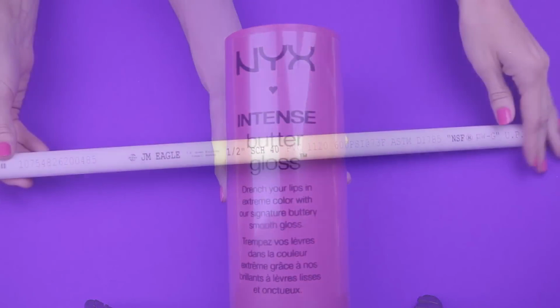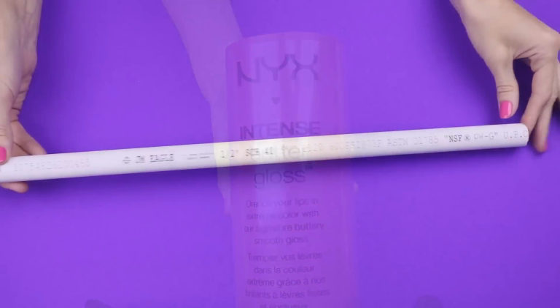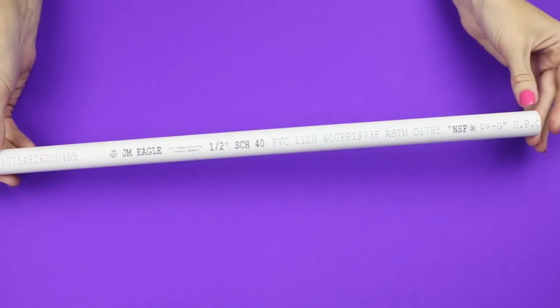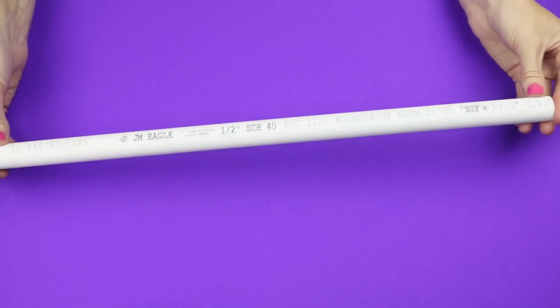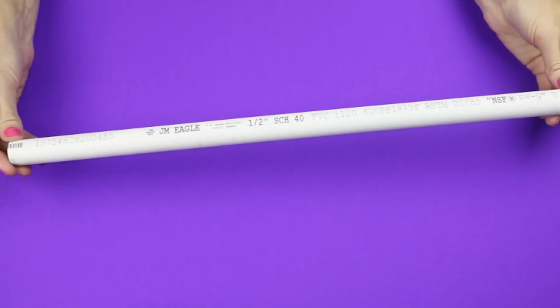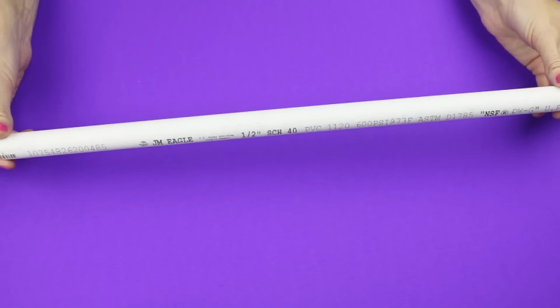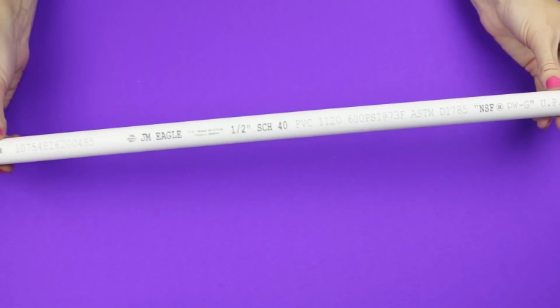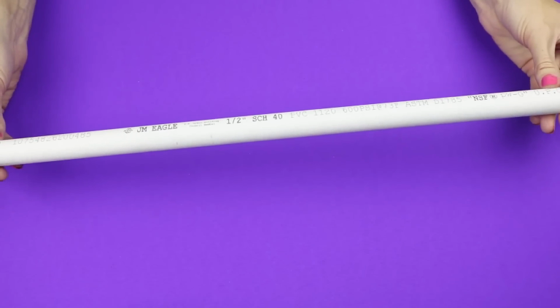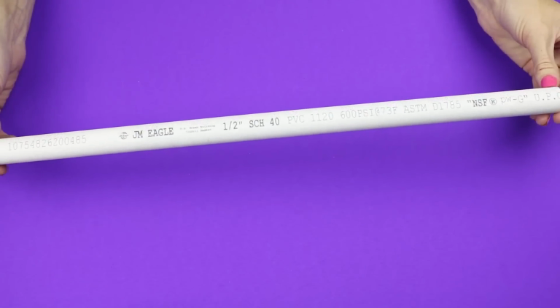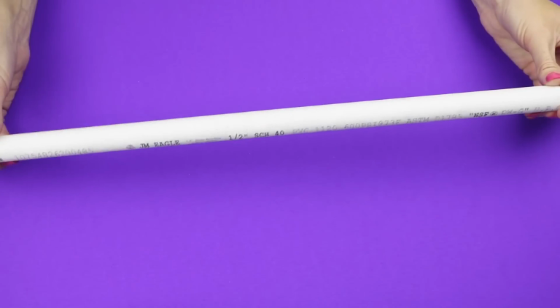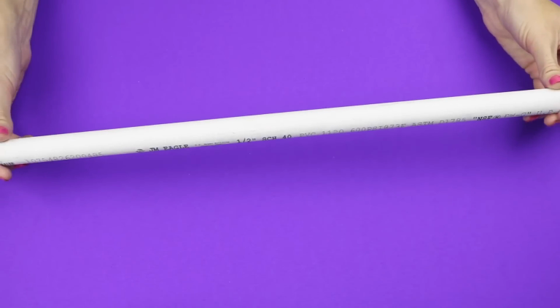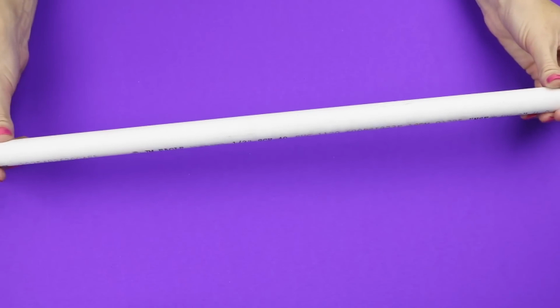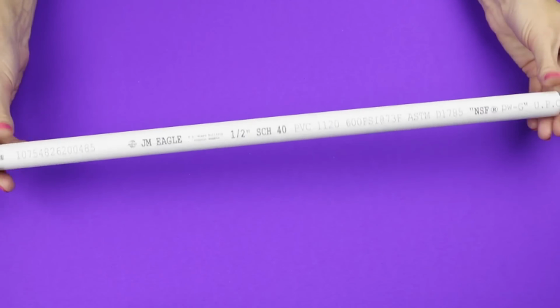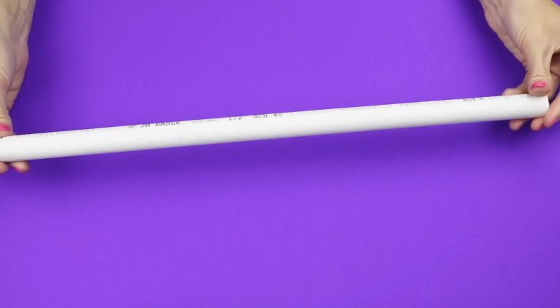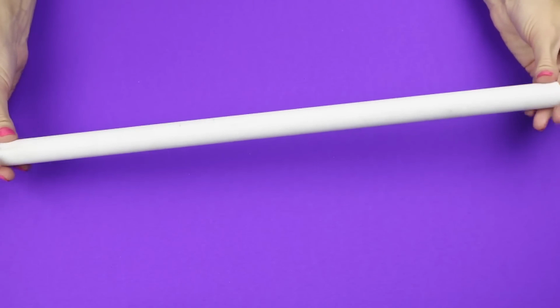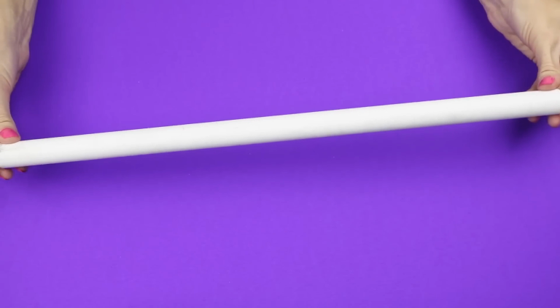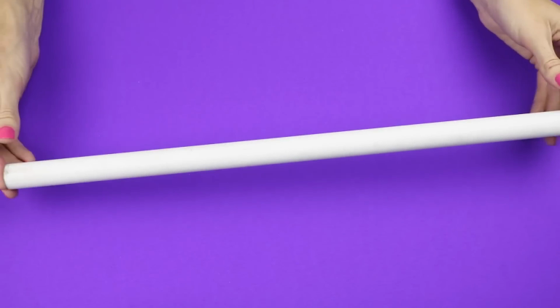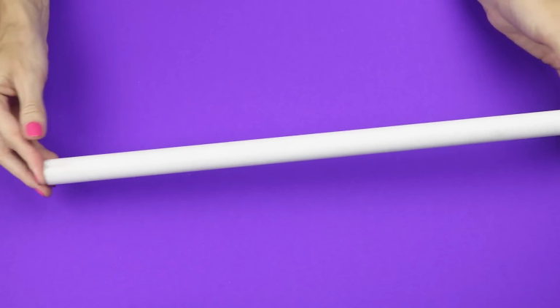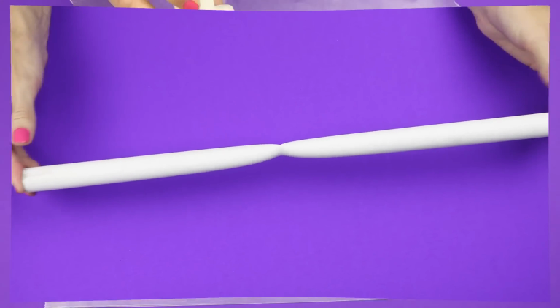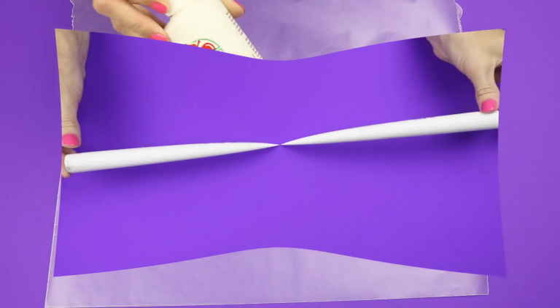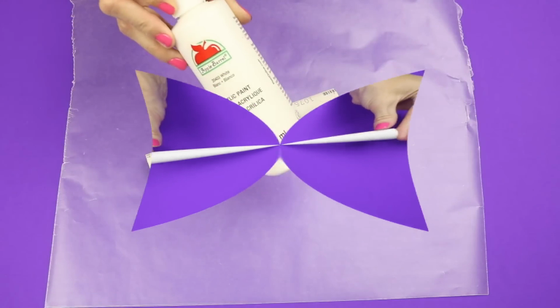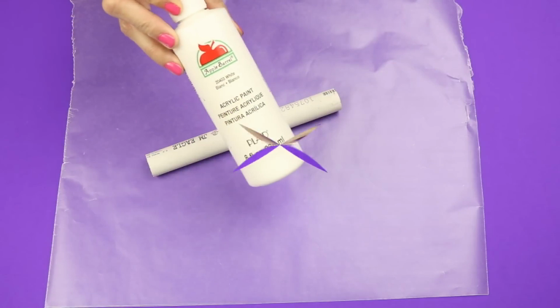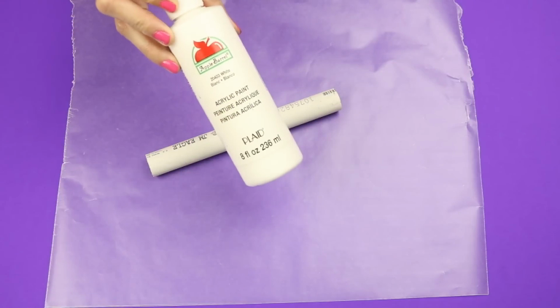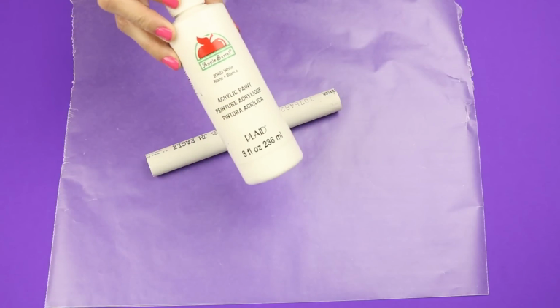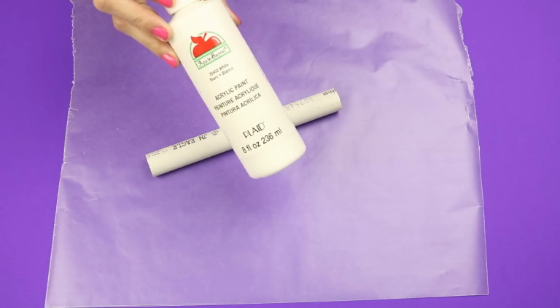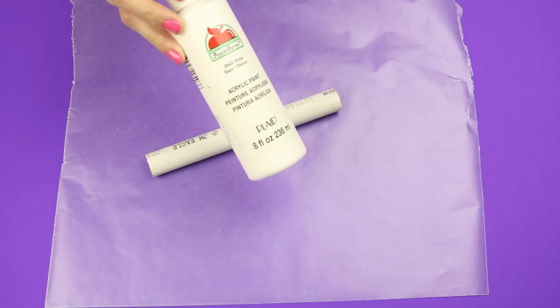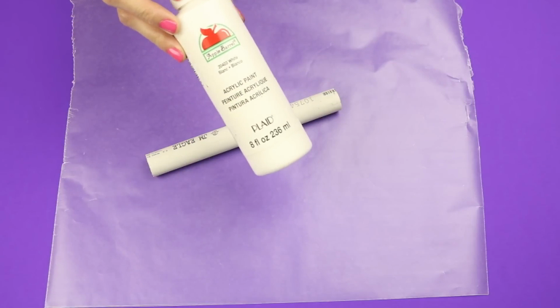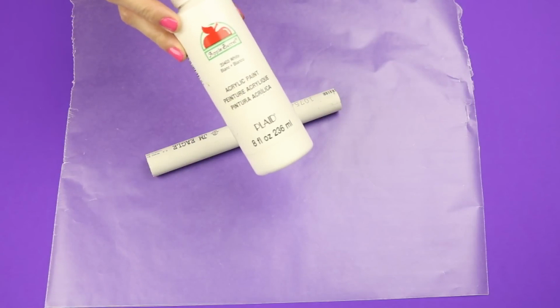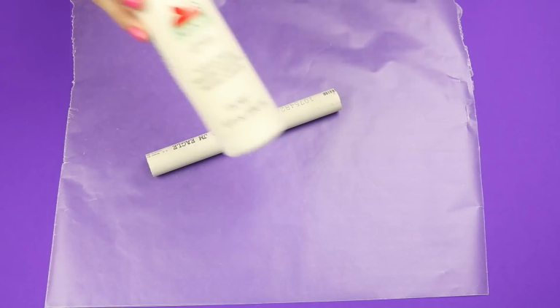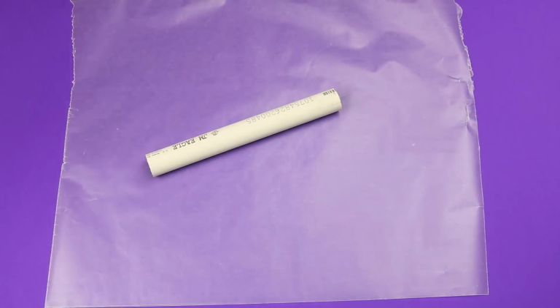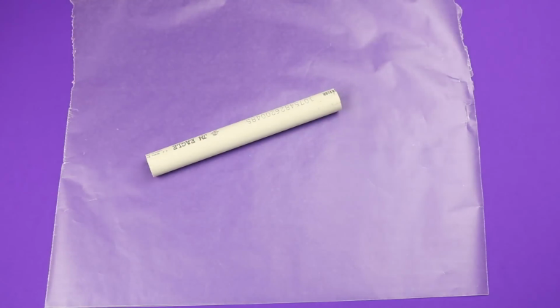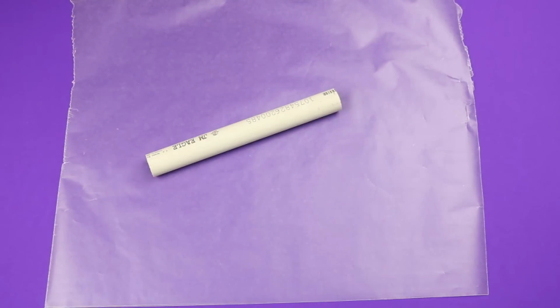To make the applicator, I used a half inch PVC pipe and cut it down to 7 inches. I then painted it with white acrylic paint.